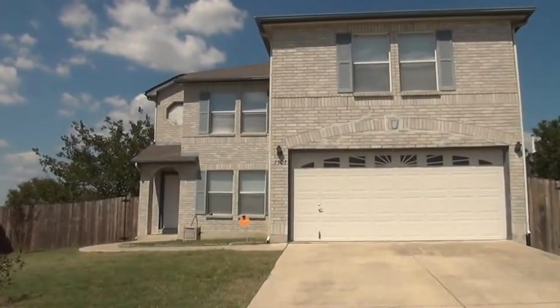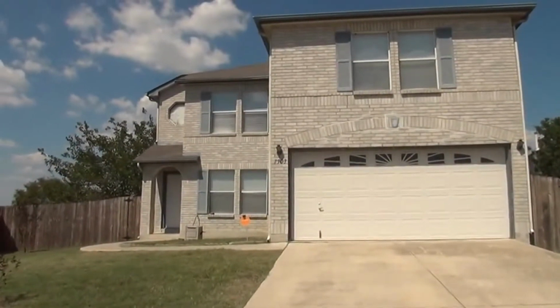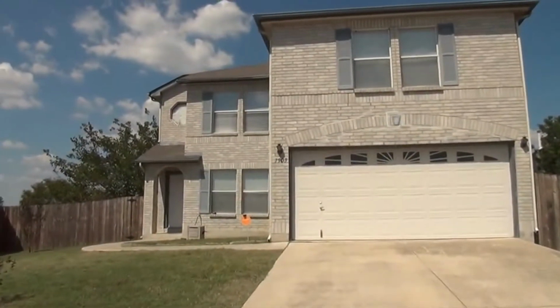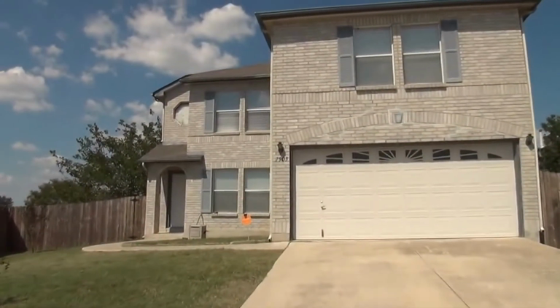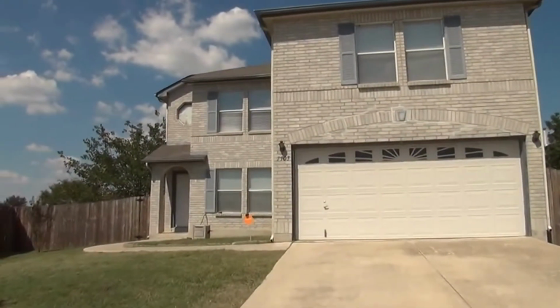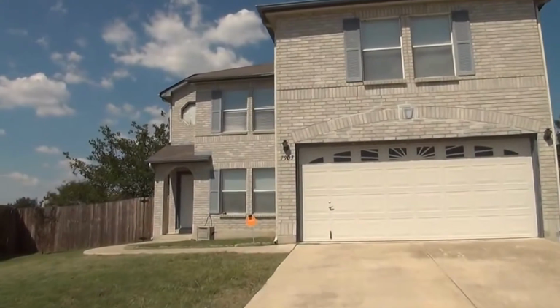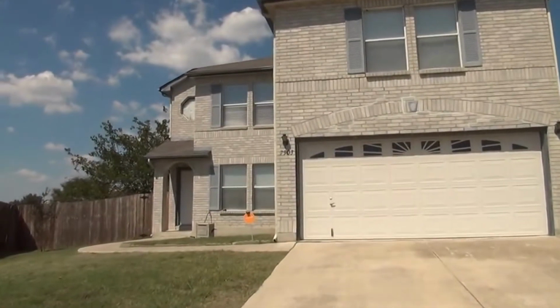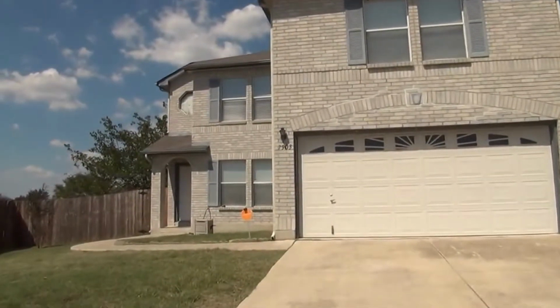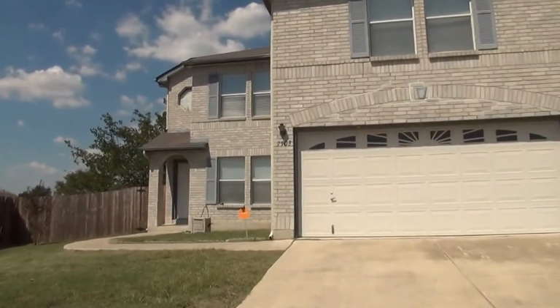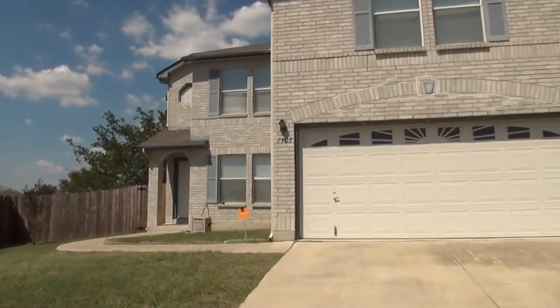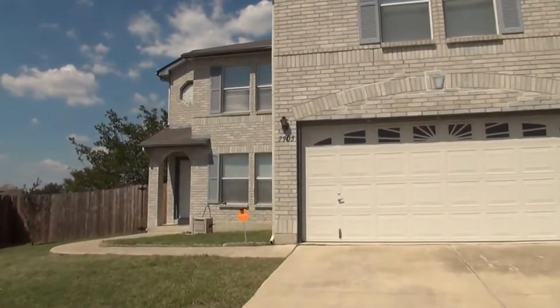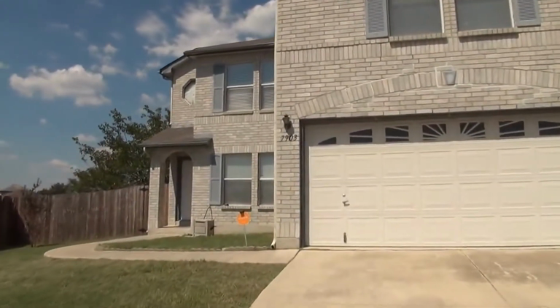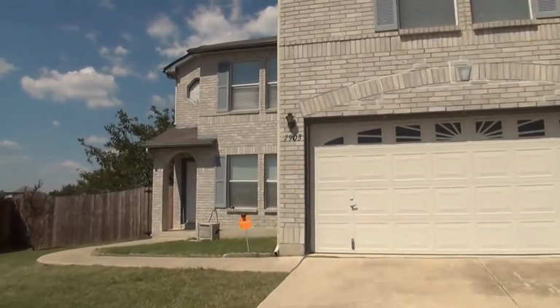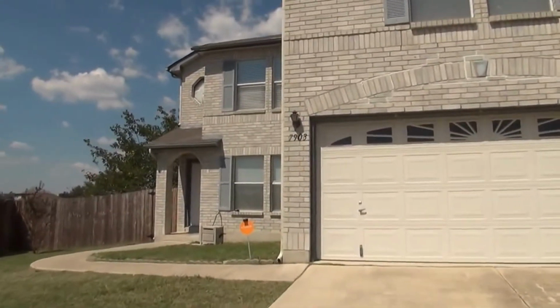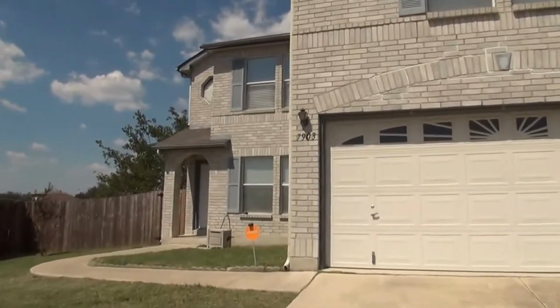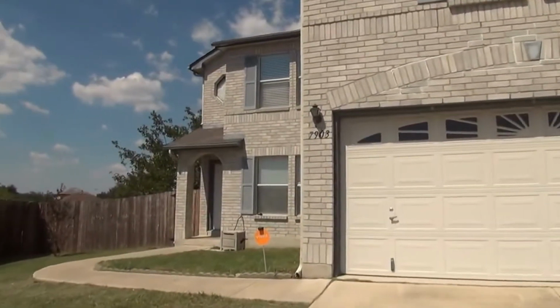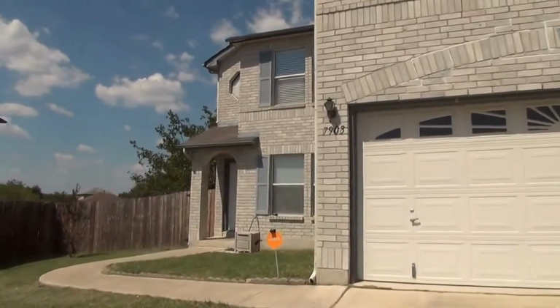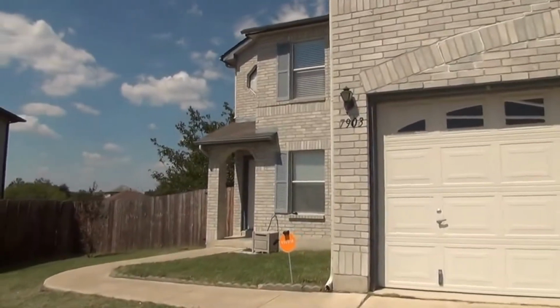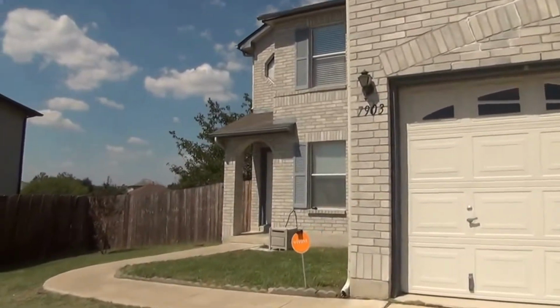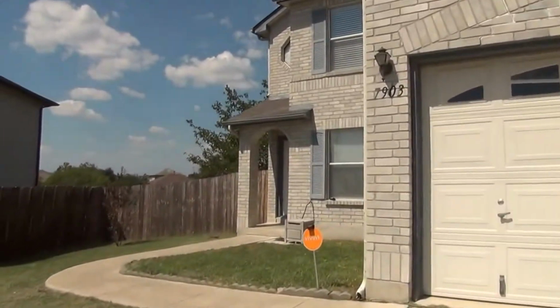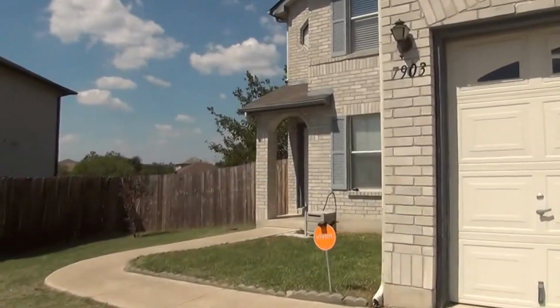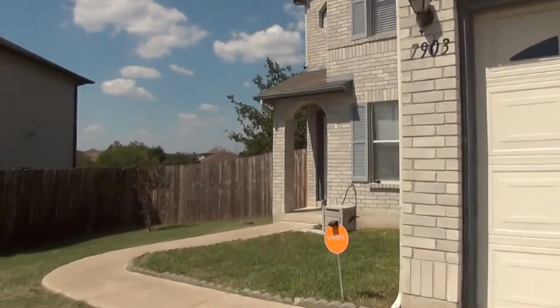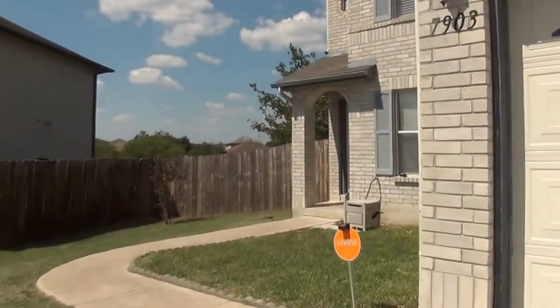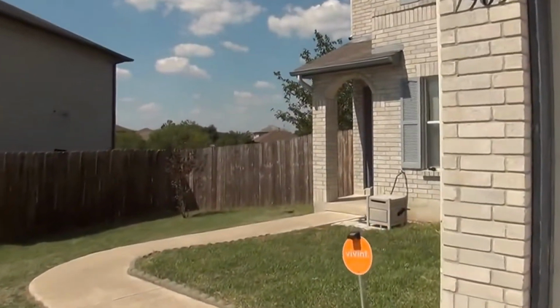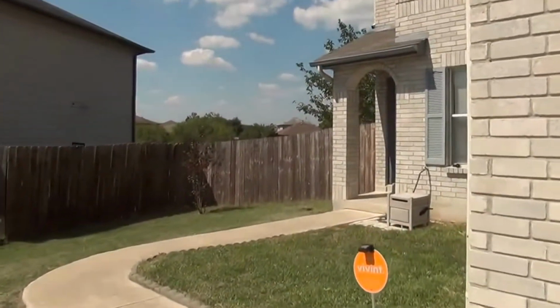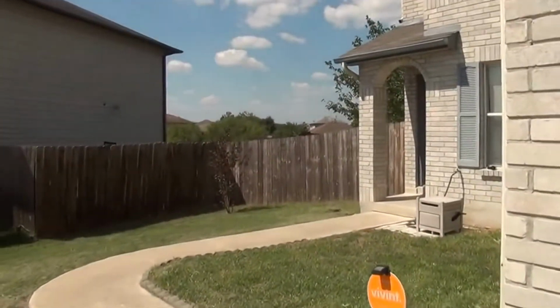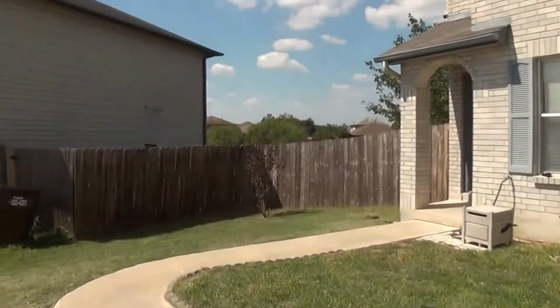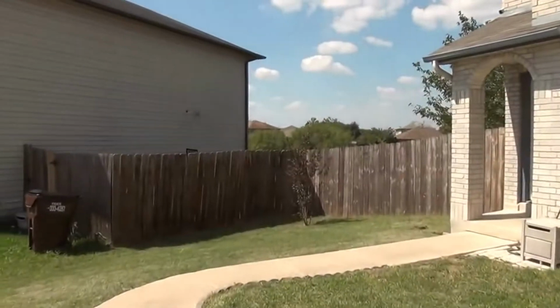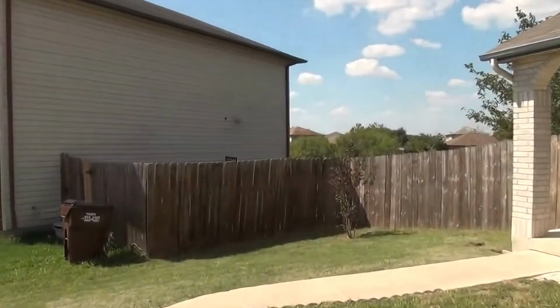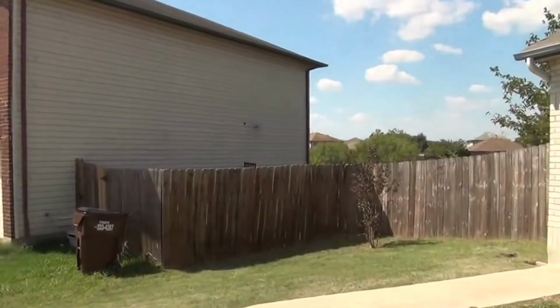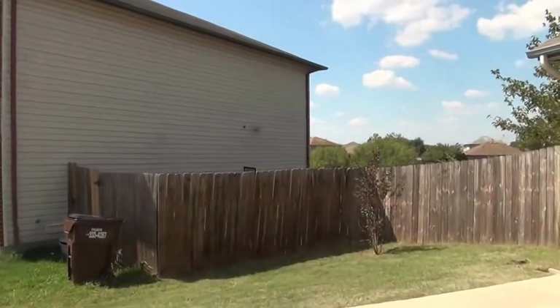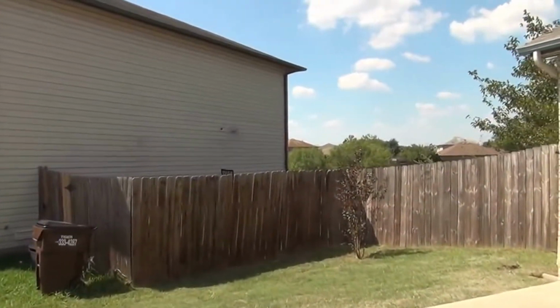This house in particular is a three bedroom, two and a half bath. Square footage is roughly 2,138 square feet. It's also on a large lot — the lot size is 0.2 of an acre, so basically one-fifth of an acre.